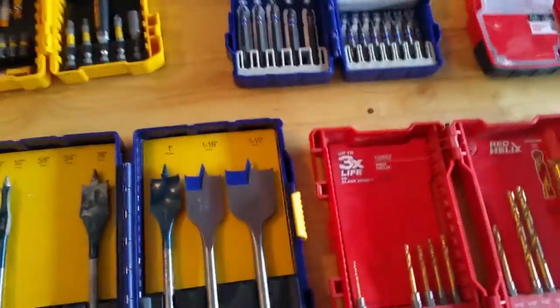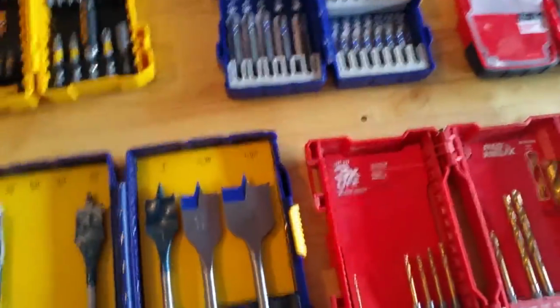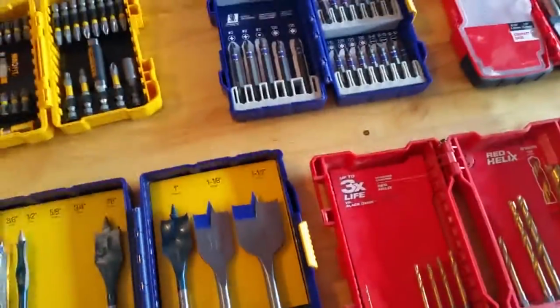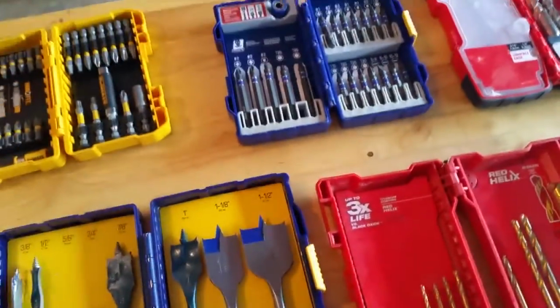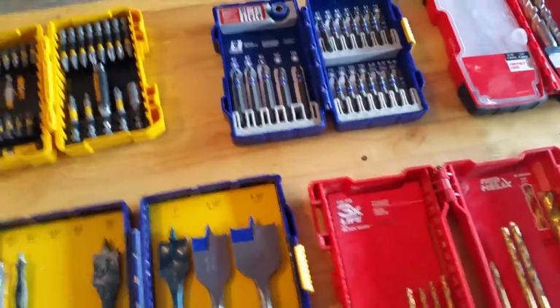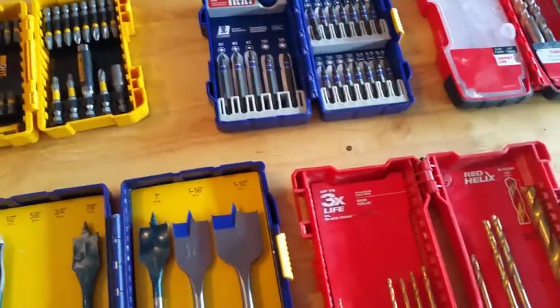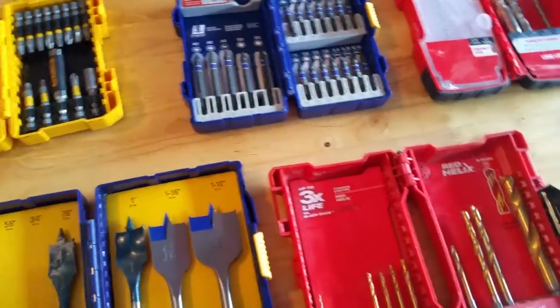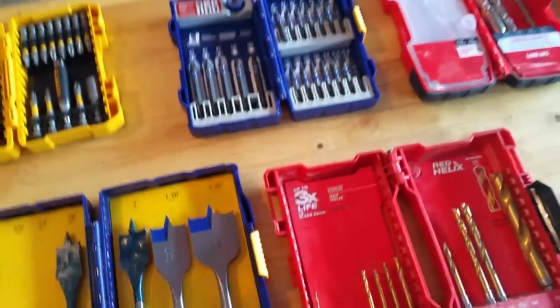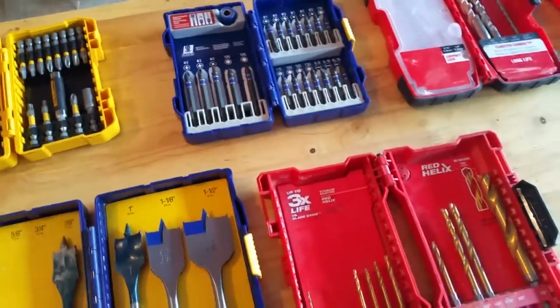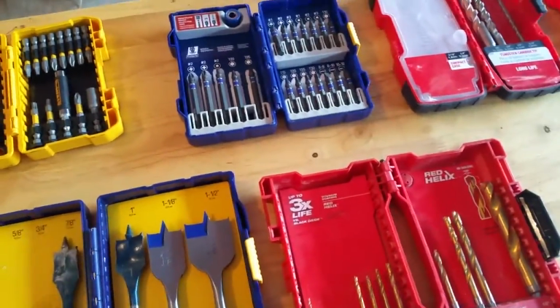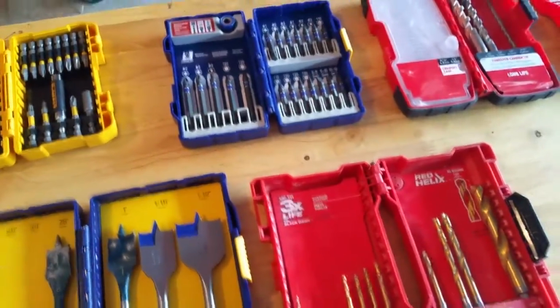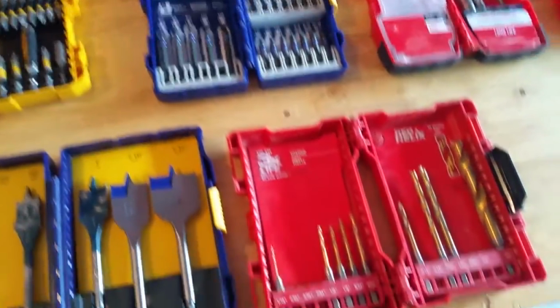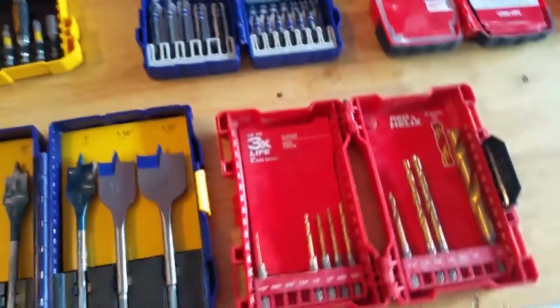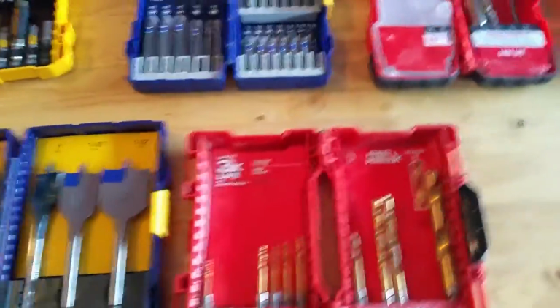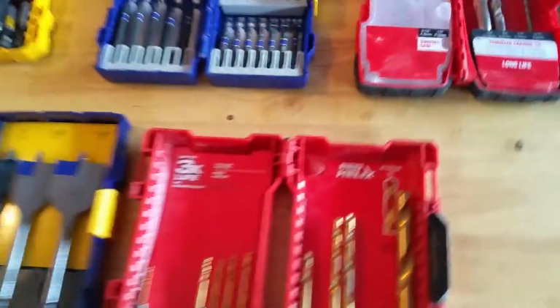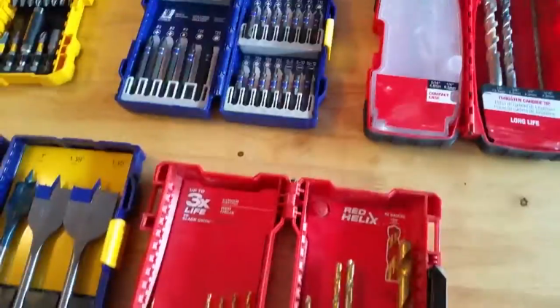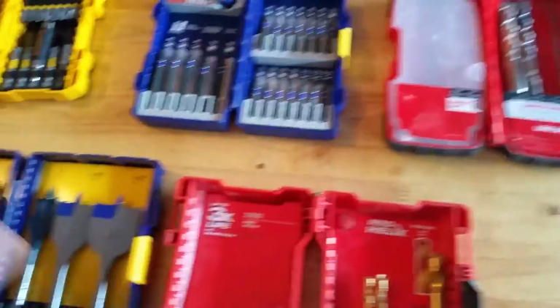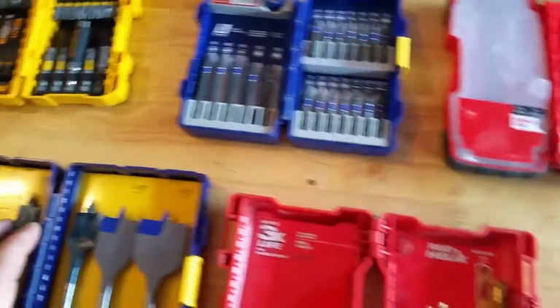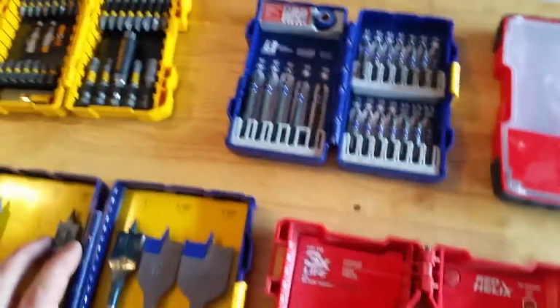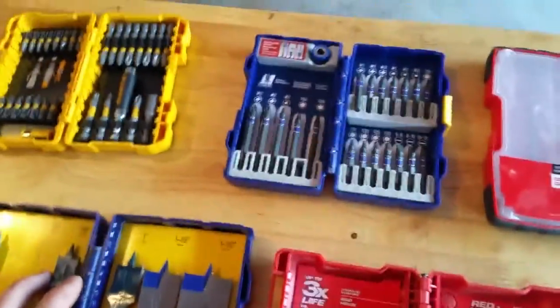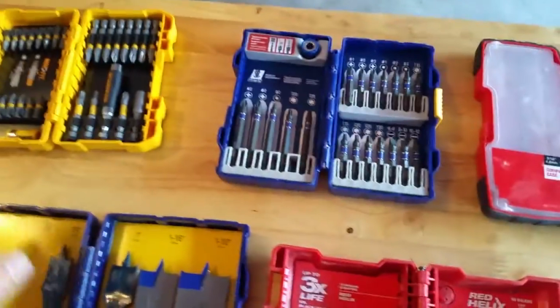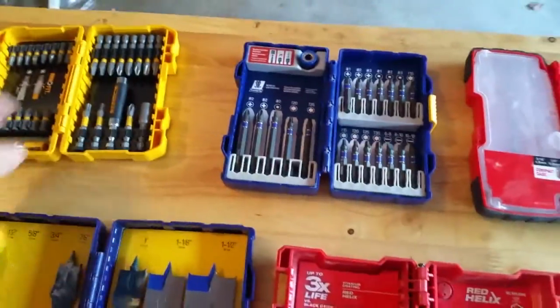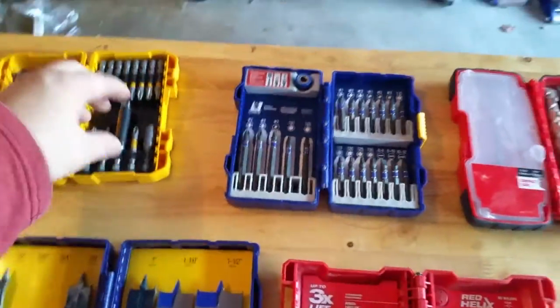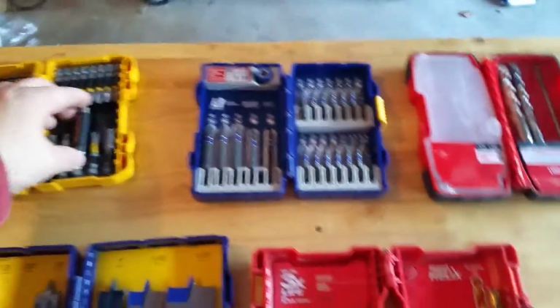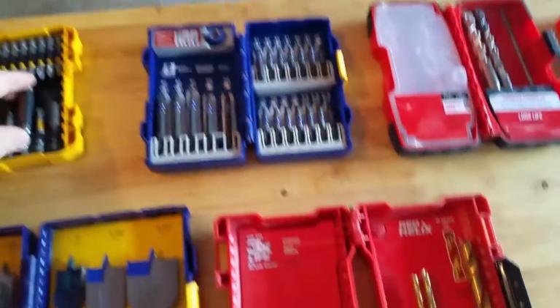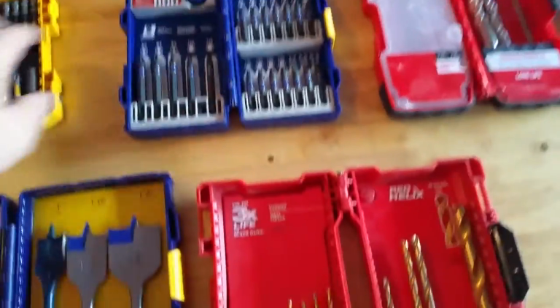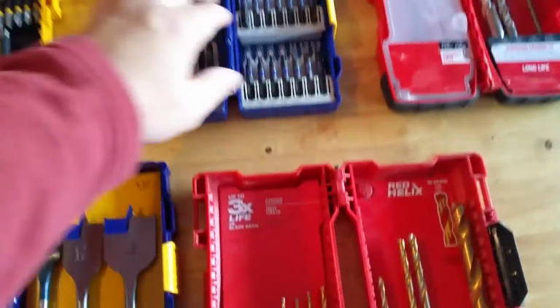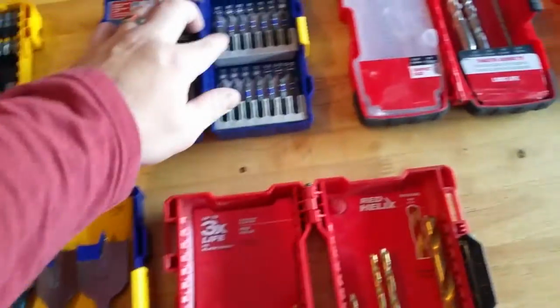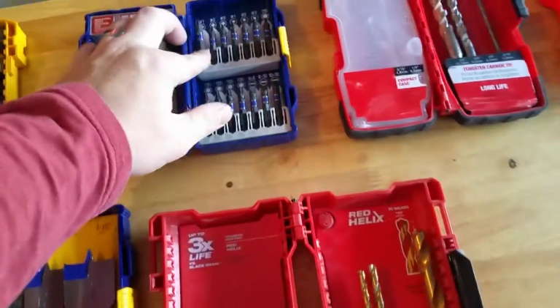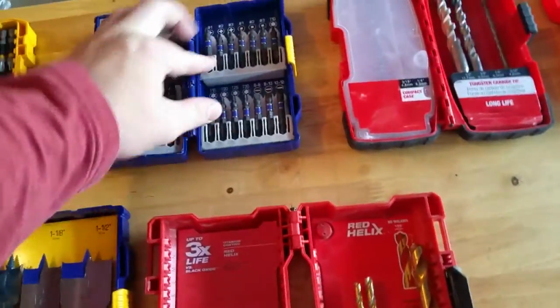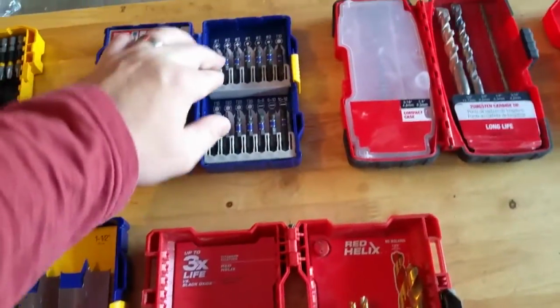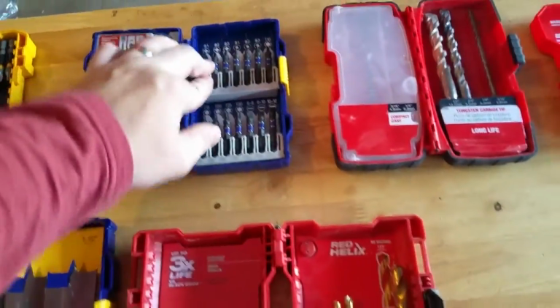Because if you're taking off wall plates, different customers have different screws in their wall plates and it just saves me a step. Time is money in this industry.